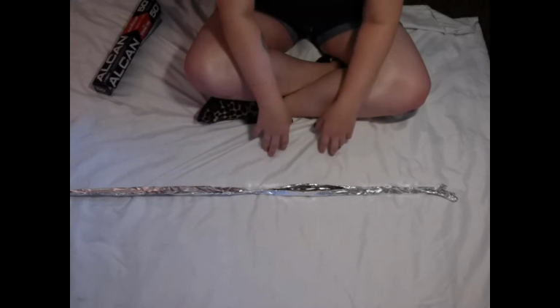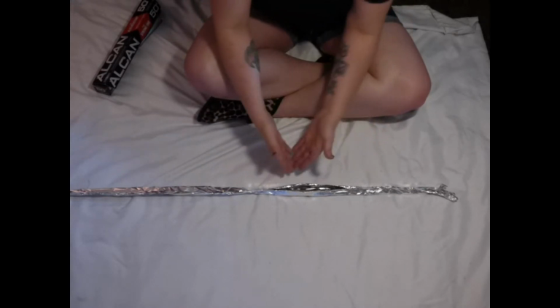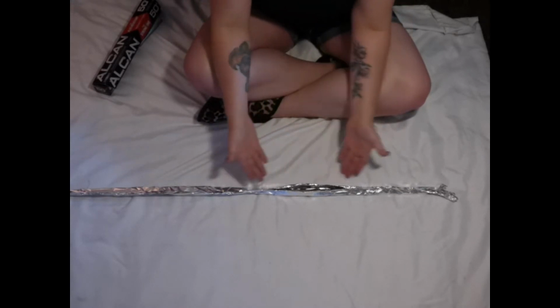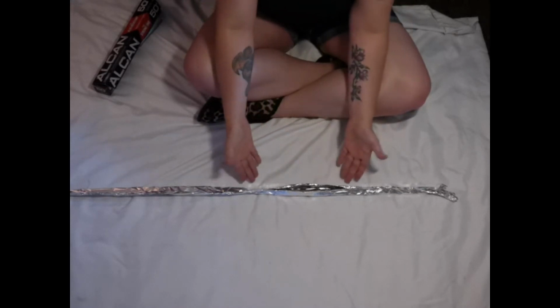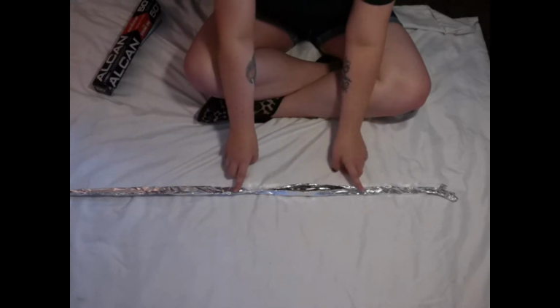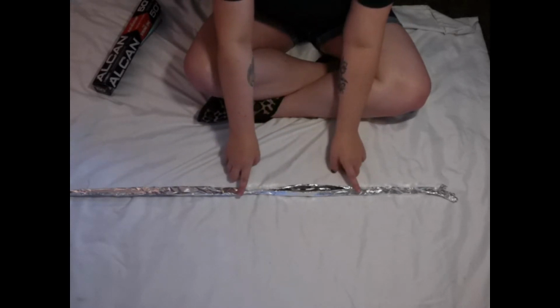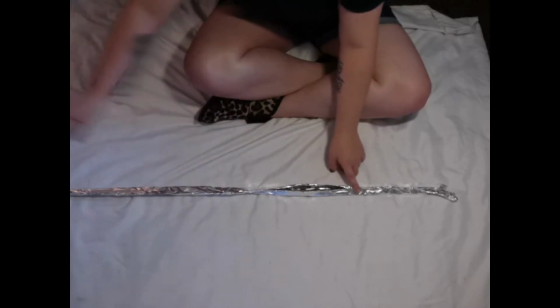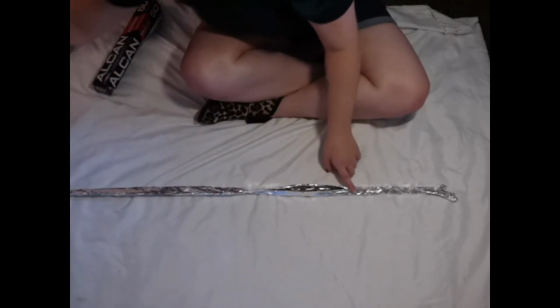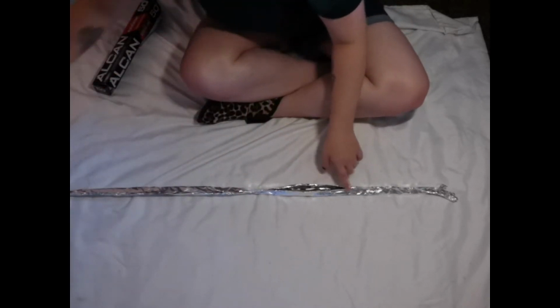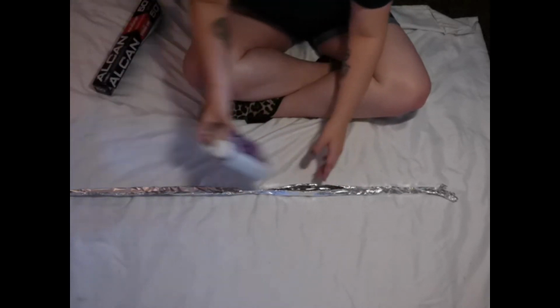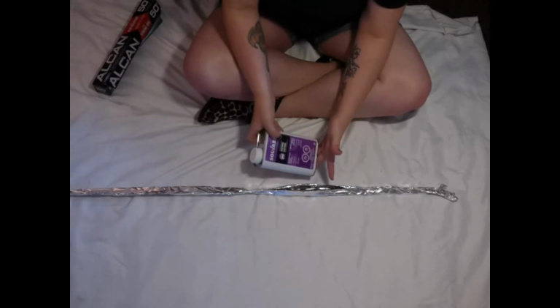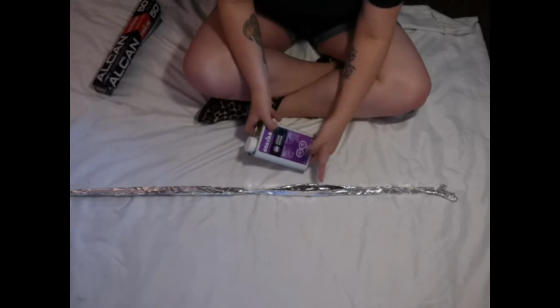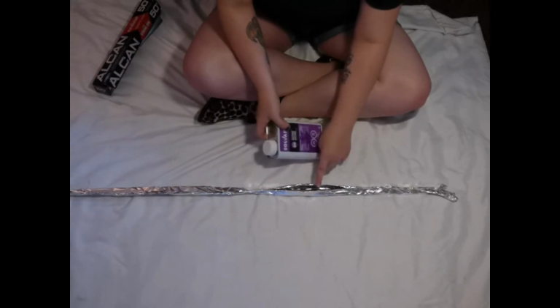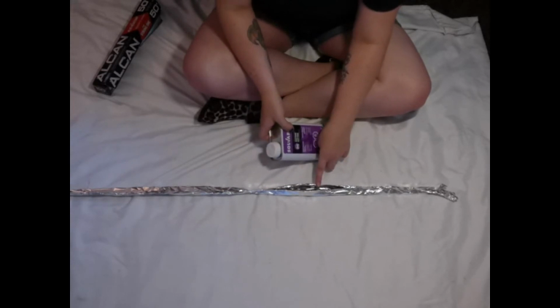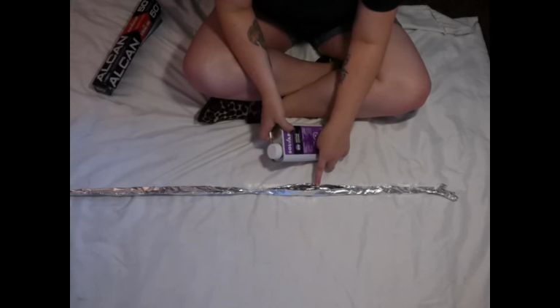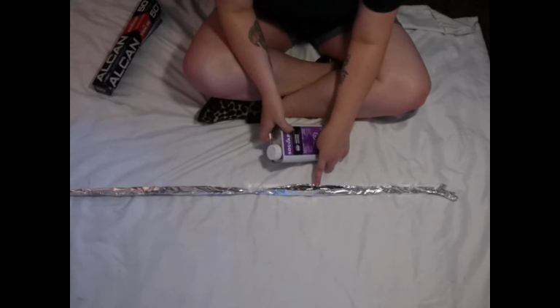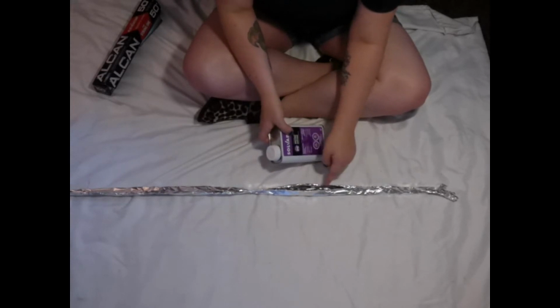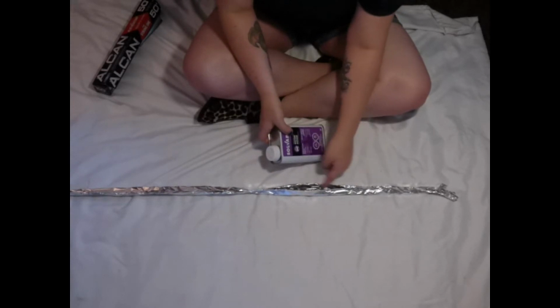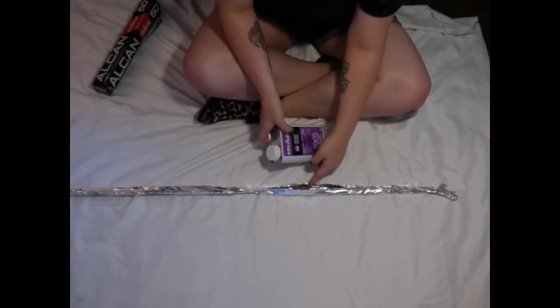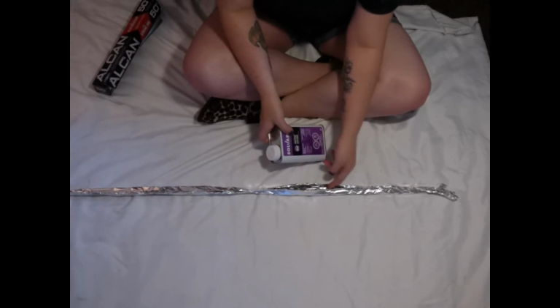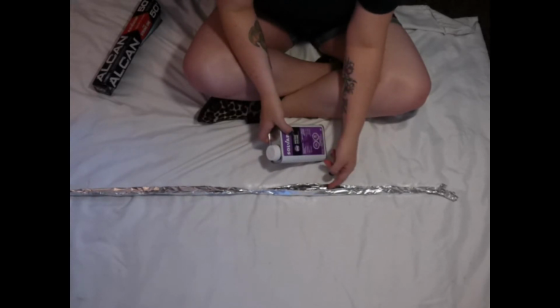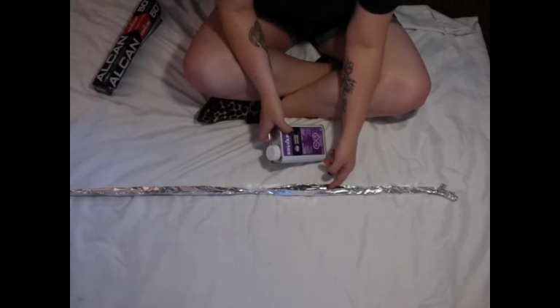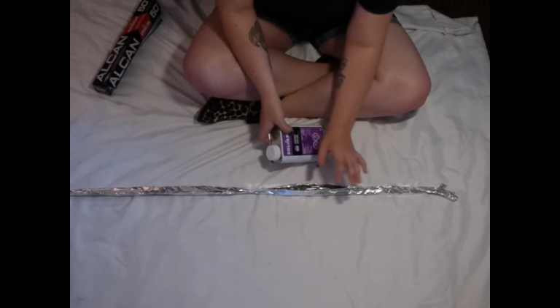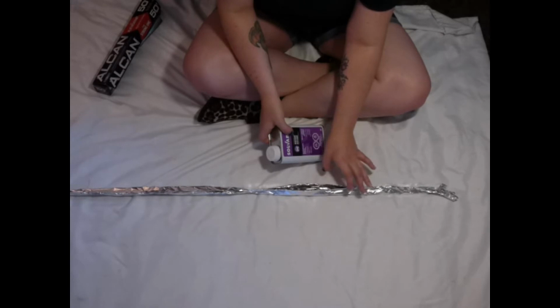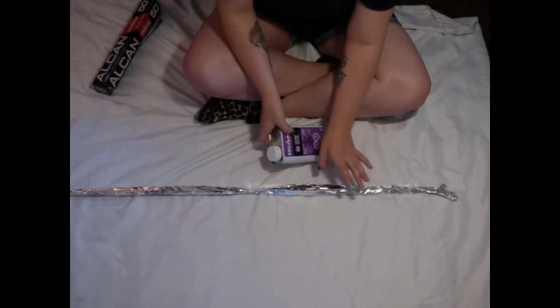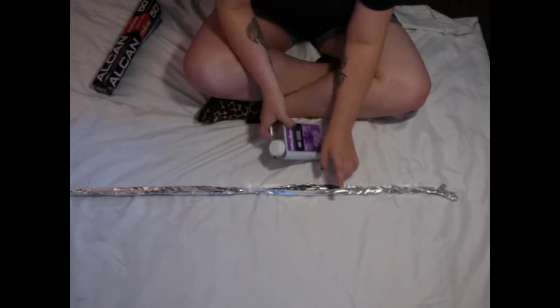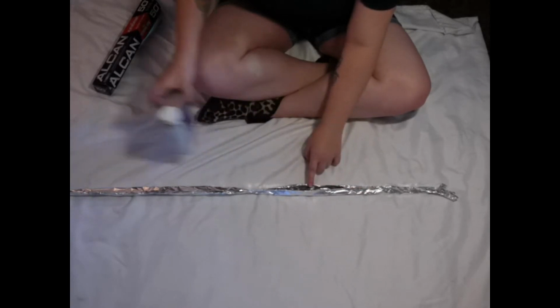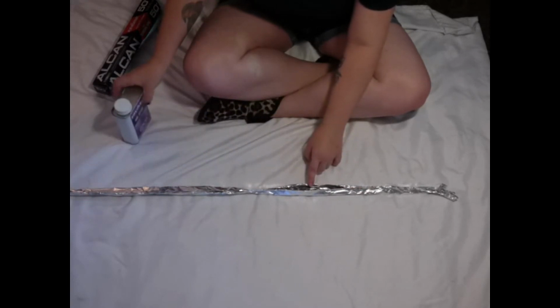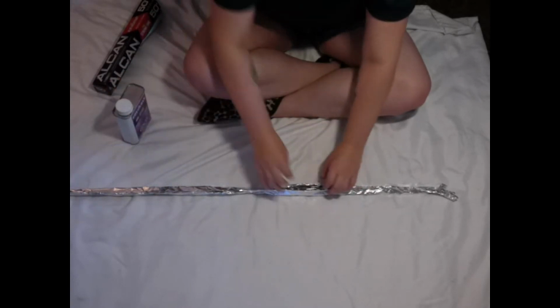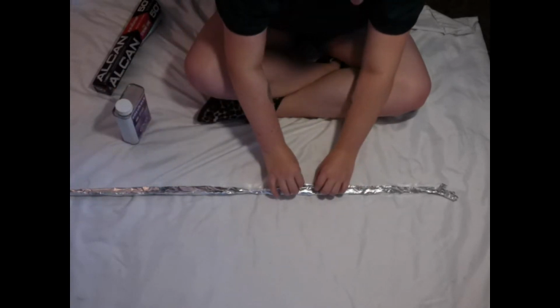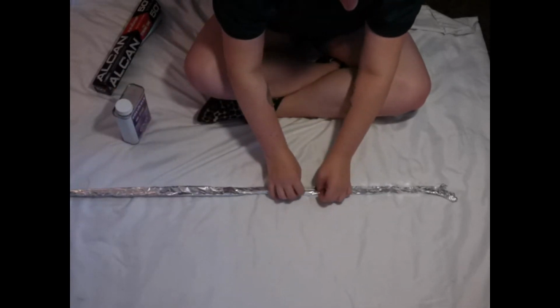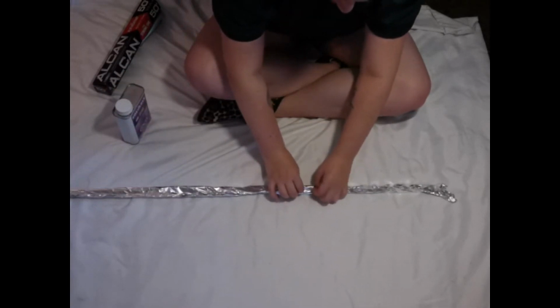Finally, once your blade is wrapped and the seams are secure, go ahead and pour the acetone into the opening you left. Once you see it filling the space inside, stop pouring, and then seal up the rest of the opening.